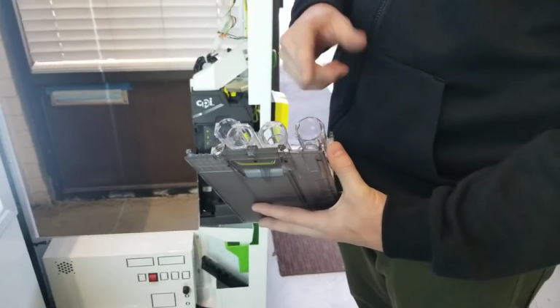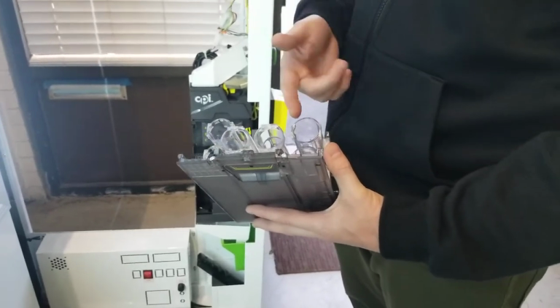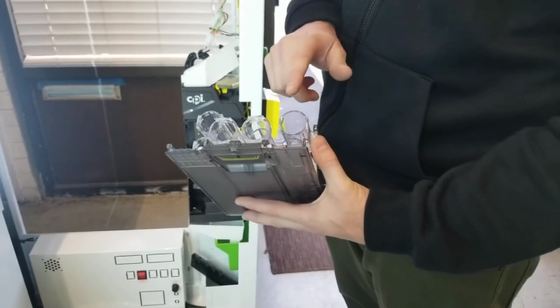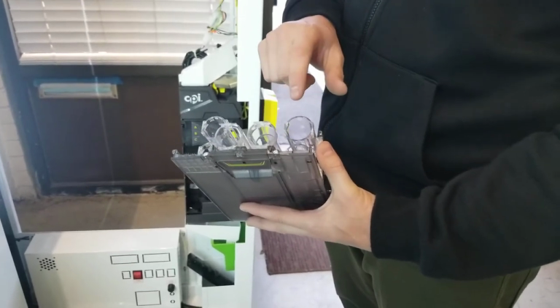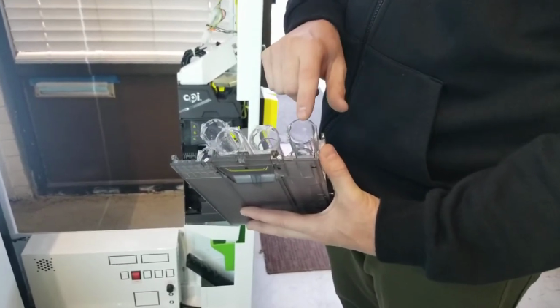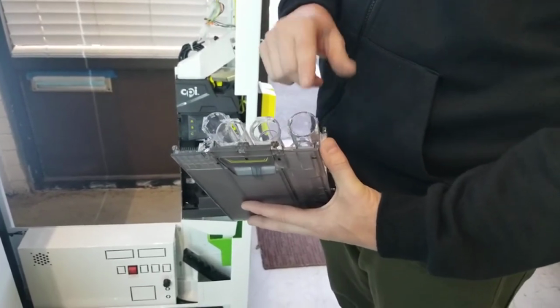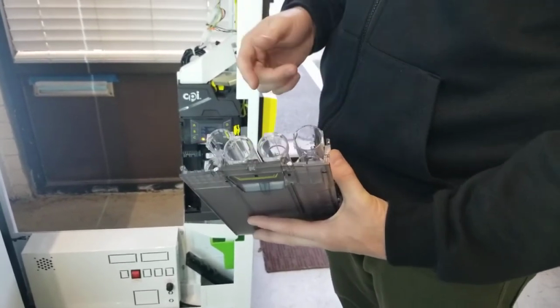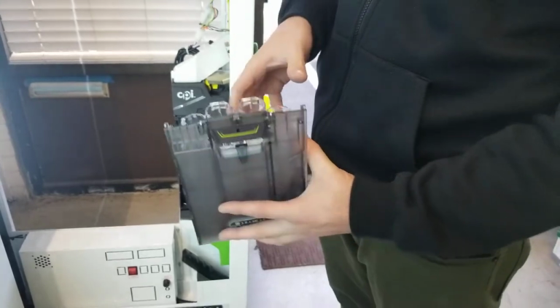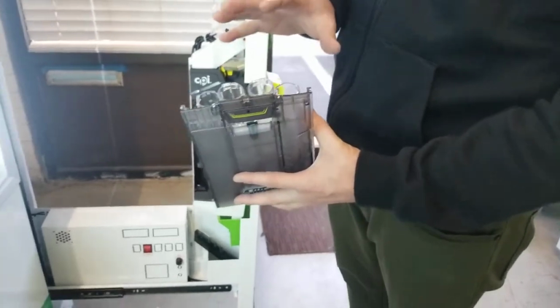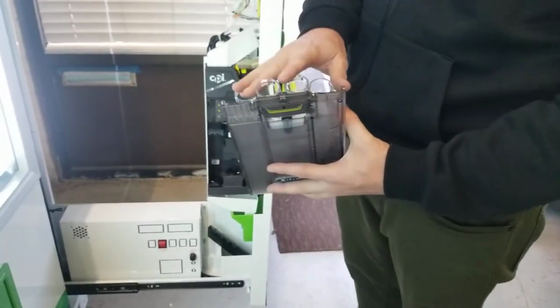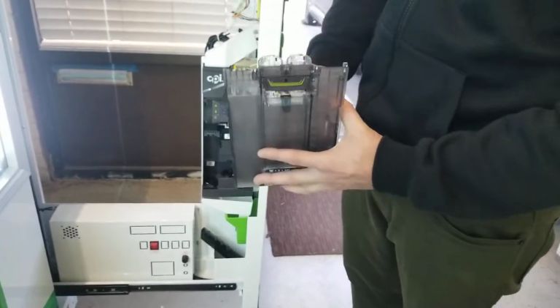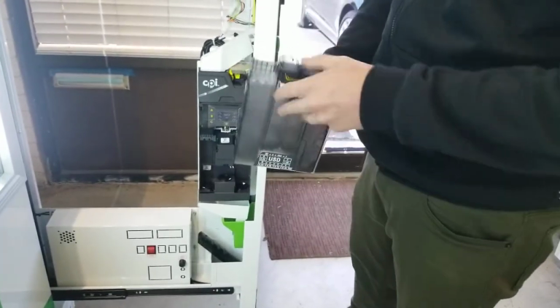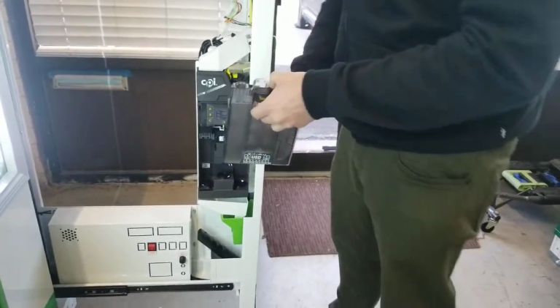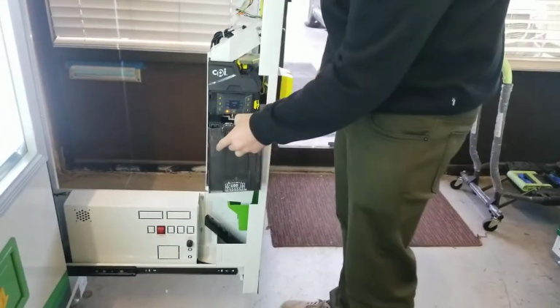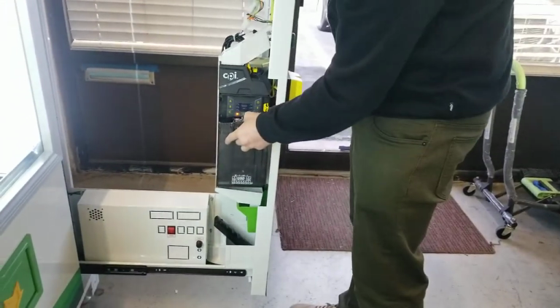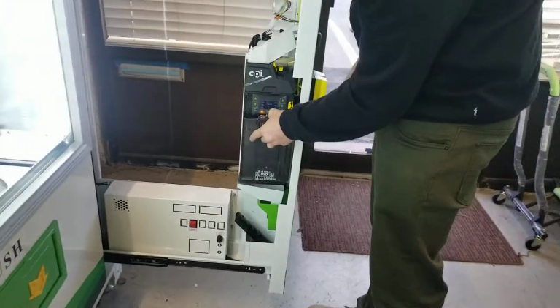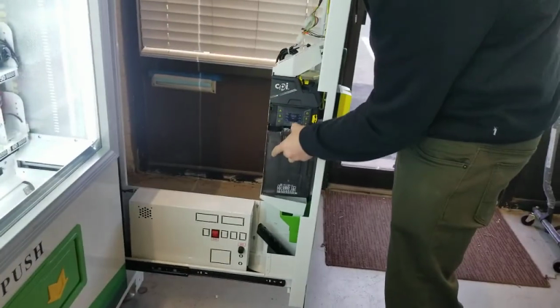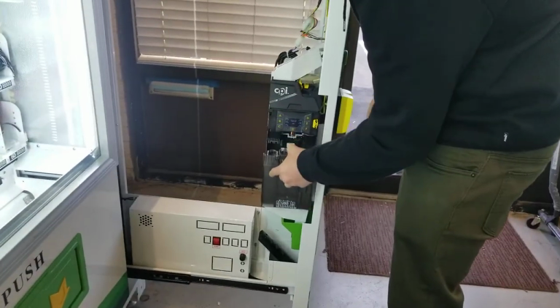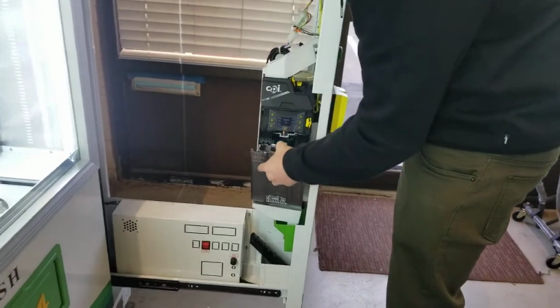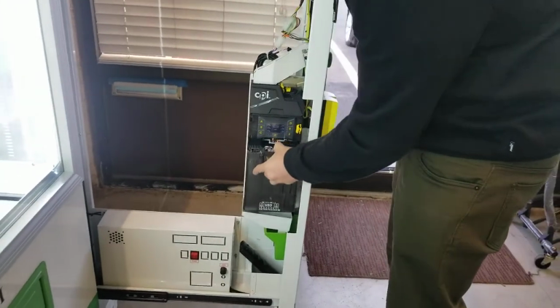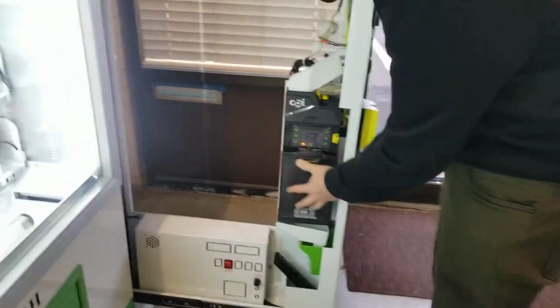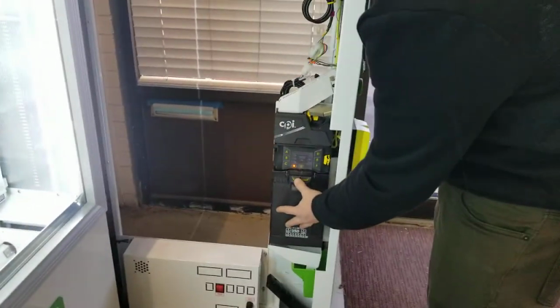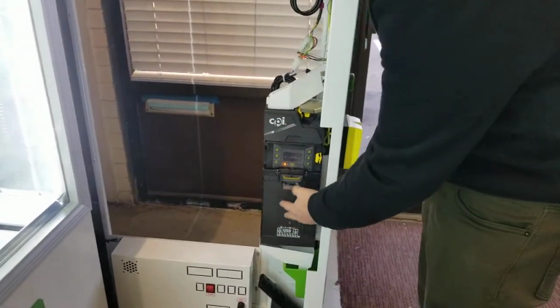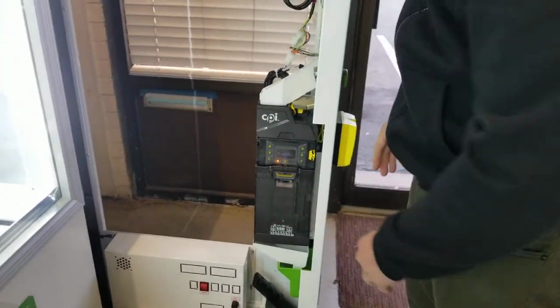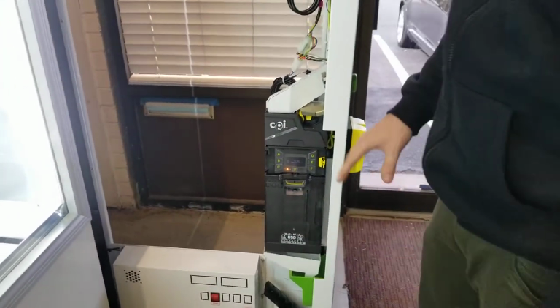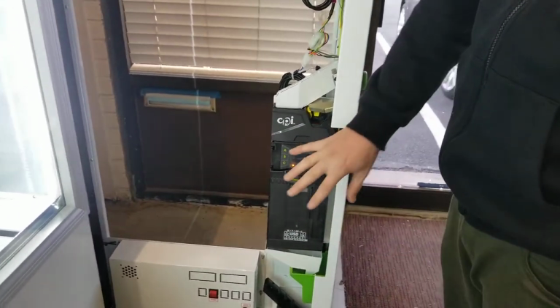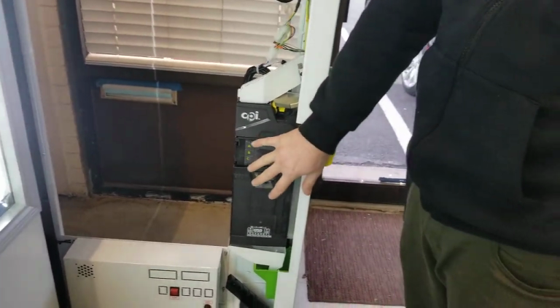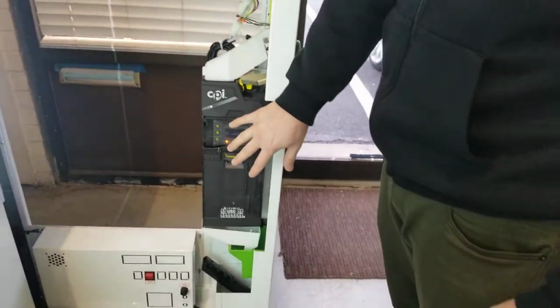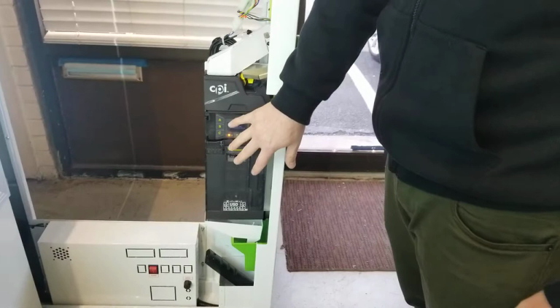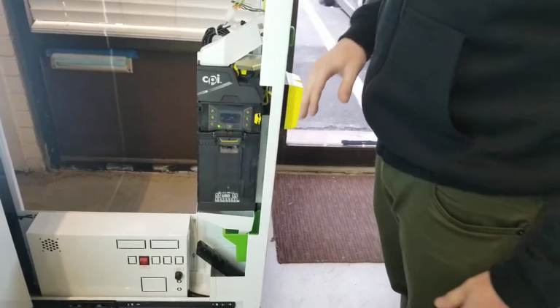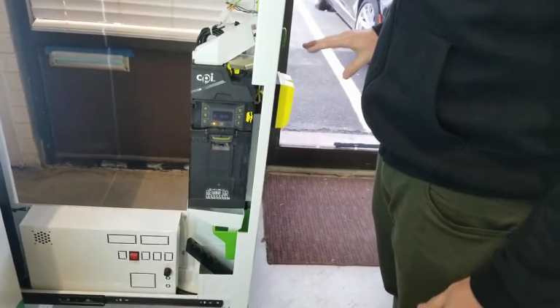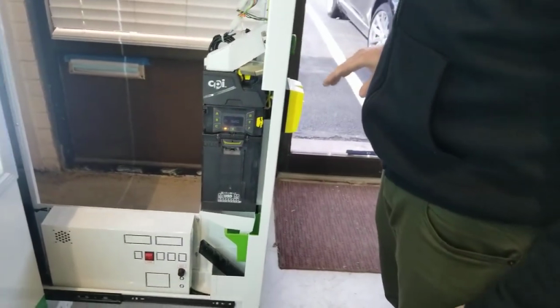Just make sure you don't put anything else in it, because if you put something like quarters into the dollar chute, it's going to give the wrong change. Once this is full with change, you just slide this back in and push it forward. This will automatically read the change that's in it, so the machine will automatically know.